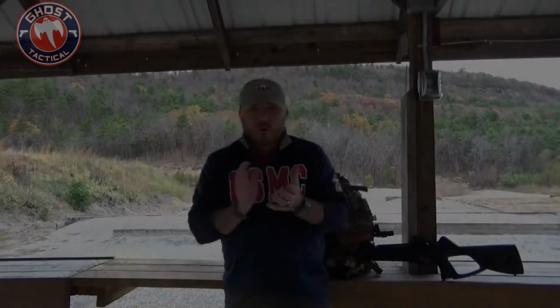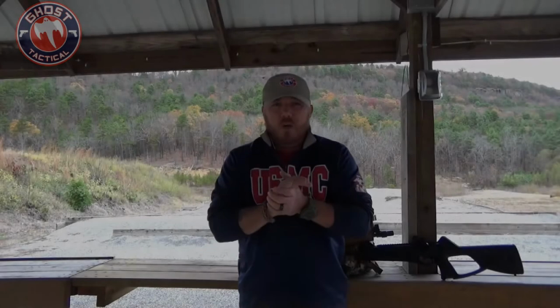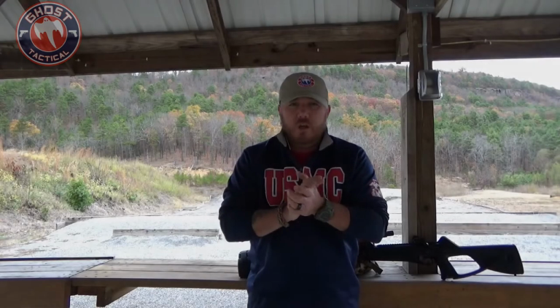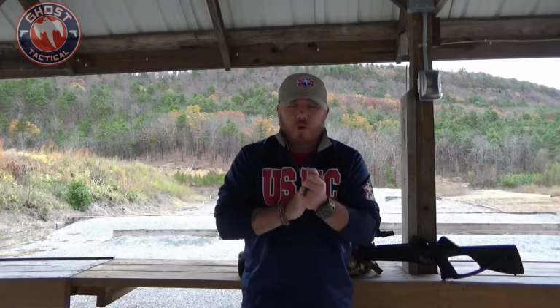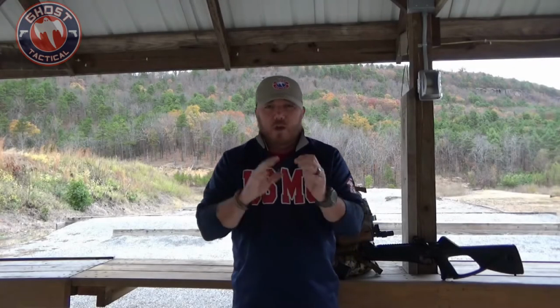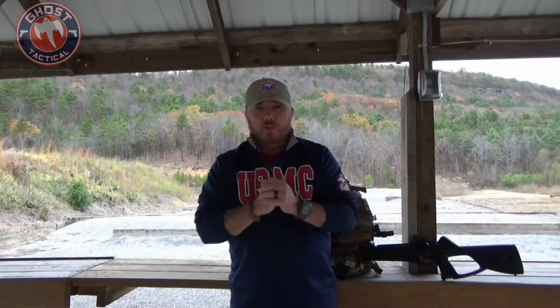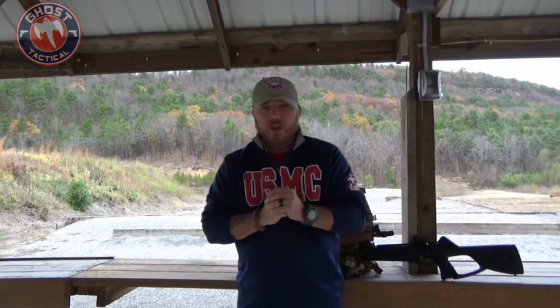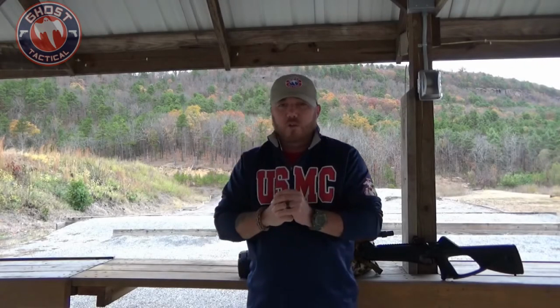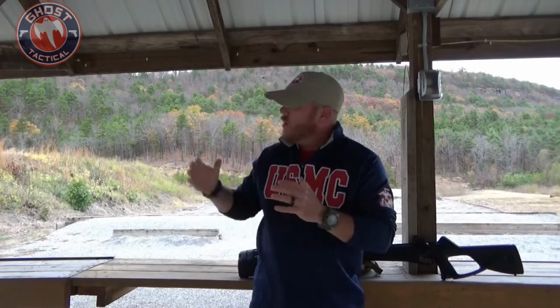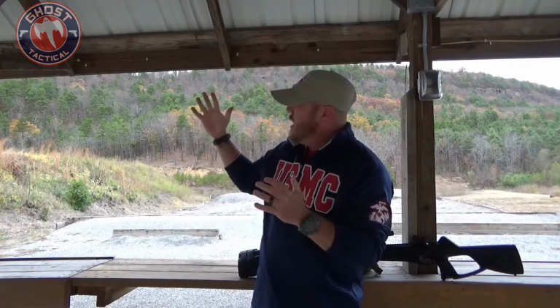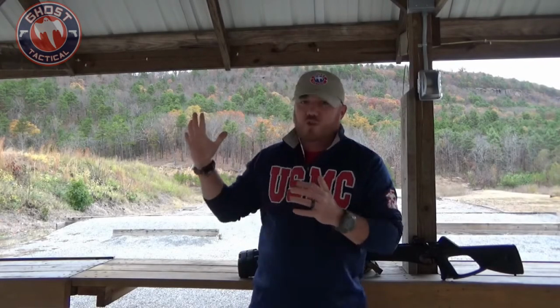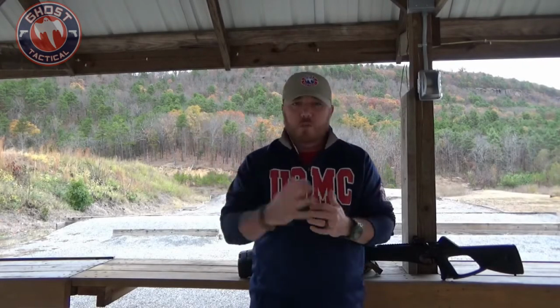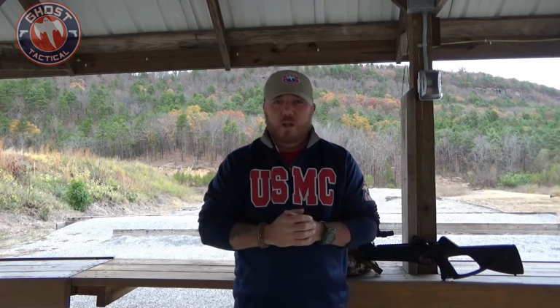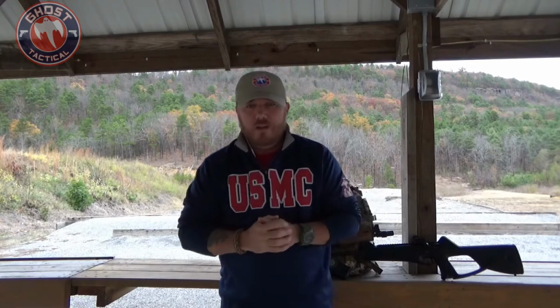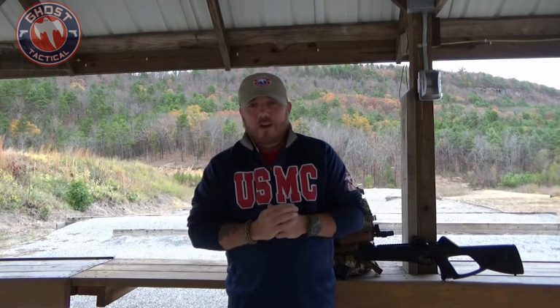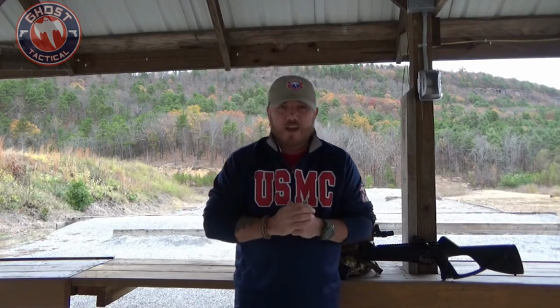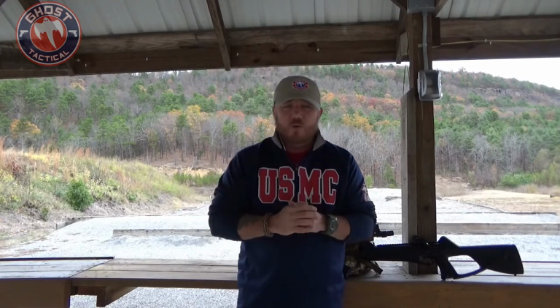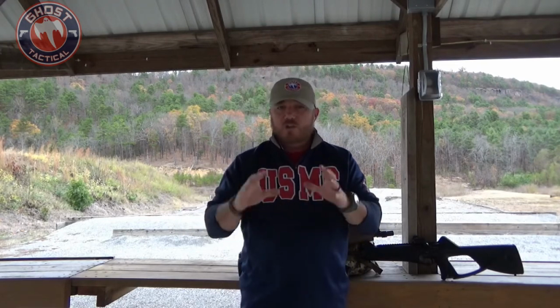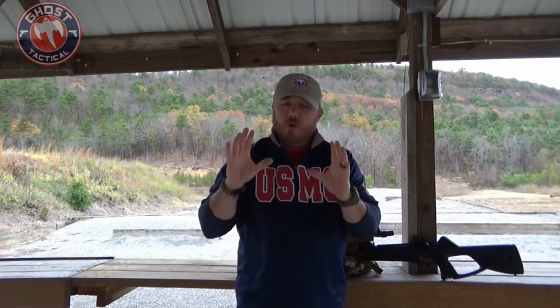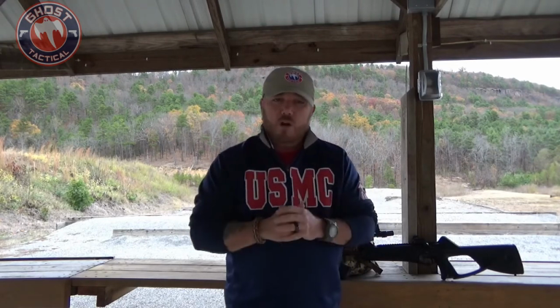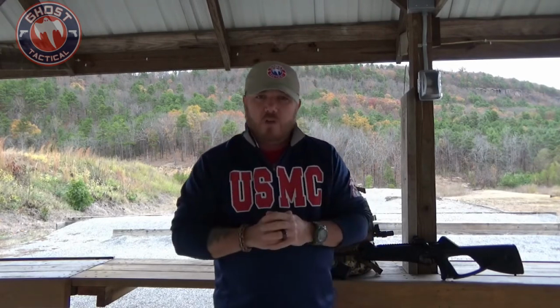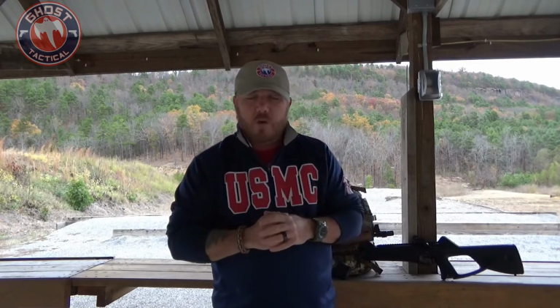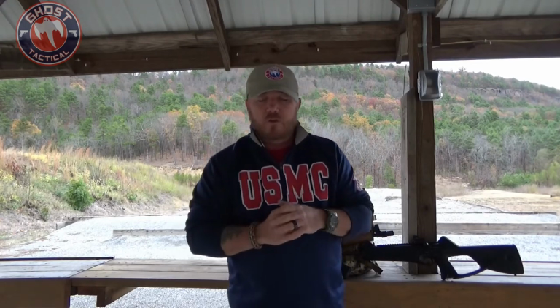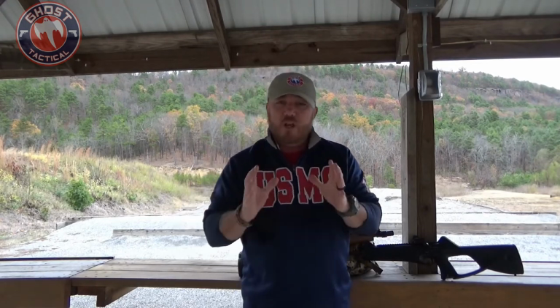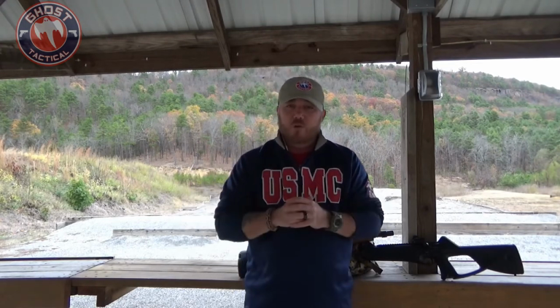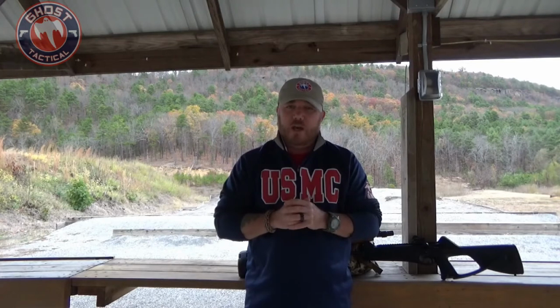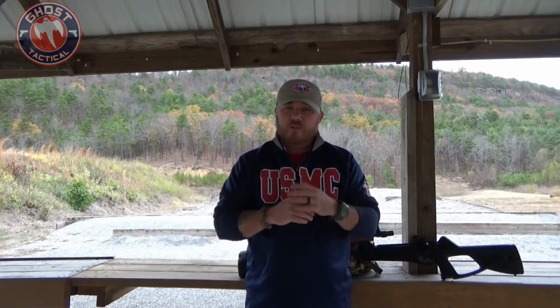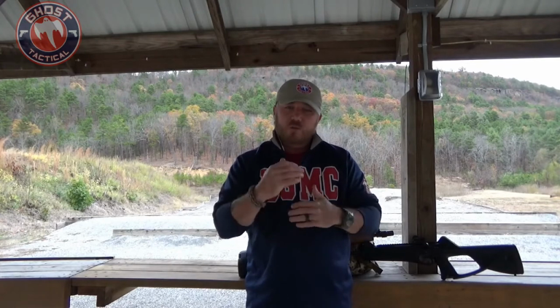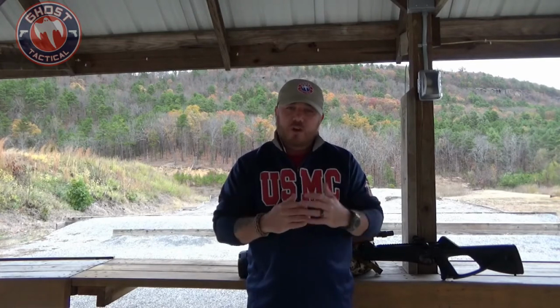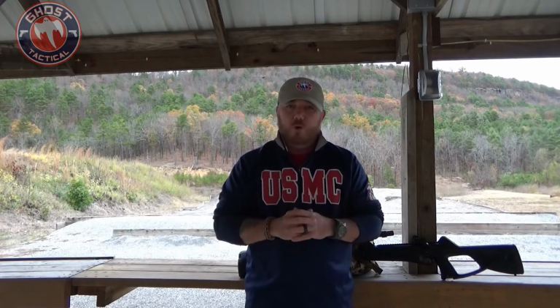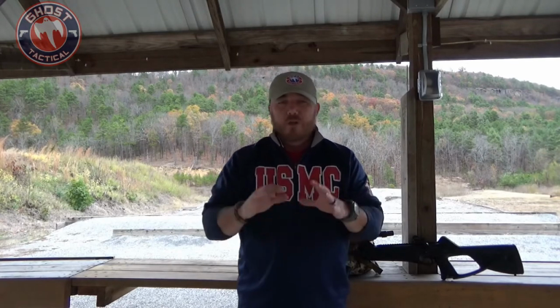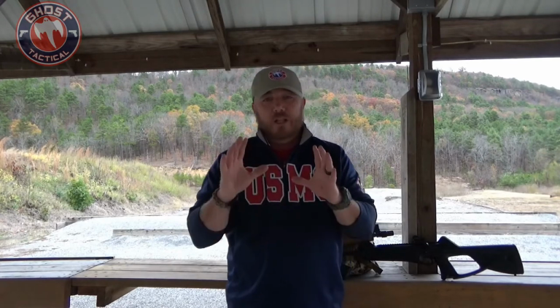What's going on, Ghost Squad? Trey here with Ghost Tactical on a gray and extremely windy day at the range. I wanted to do a video that hasn't really been done before.